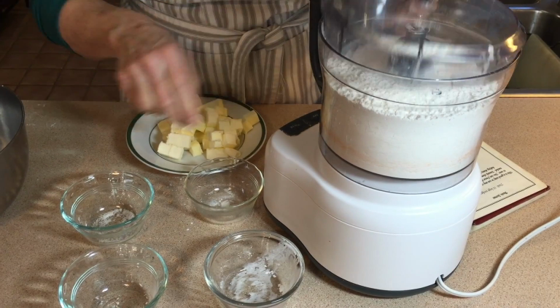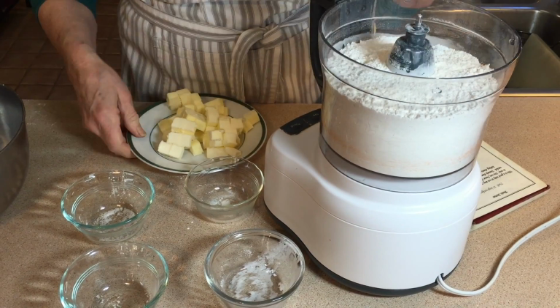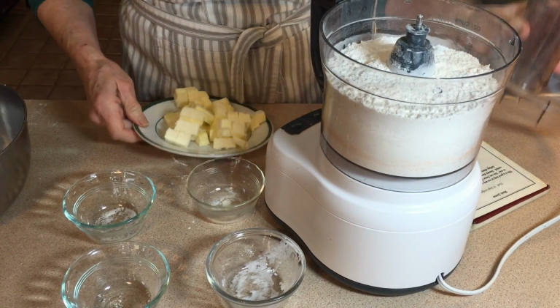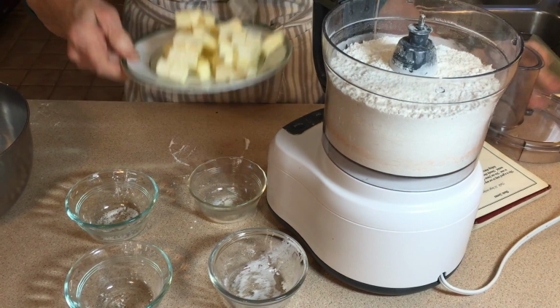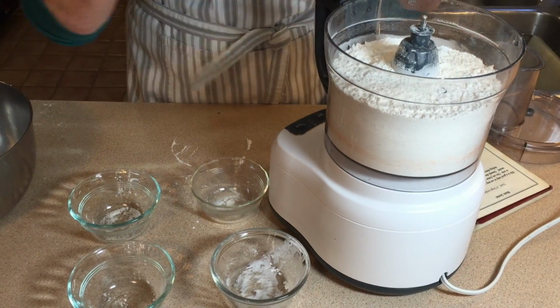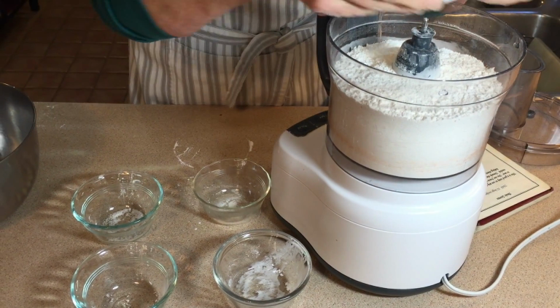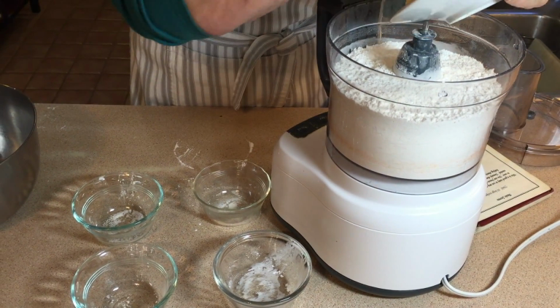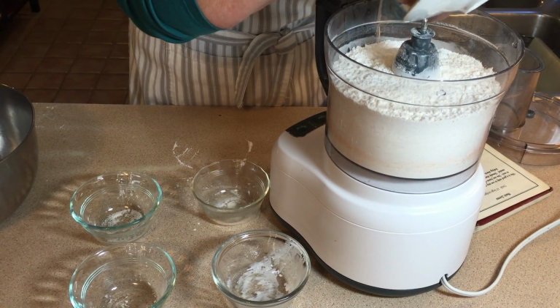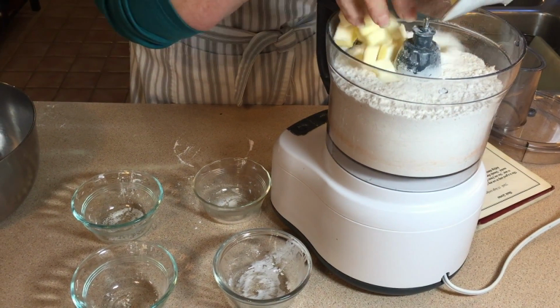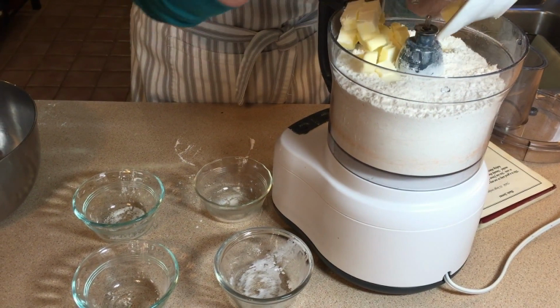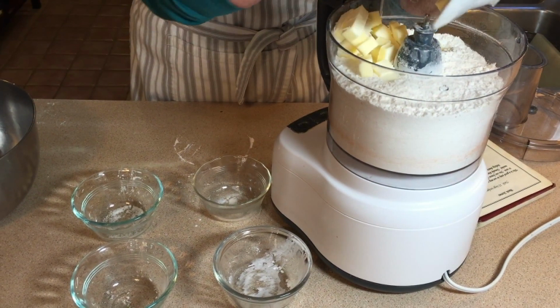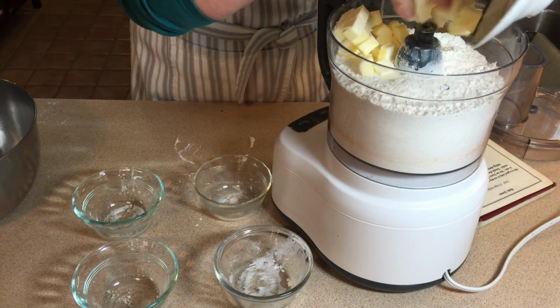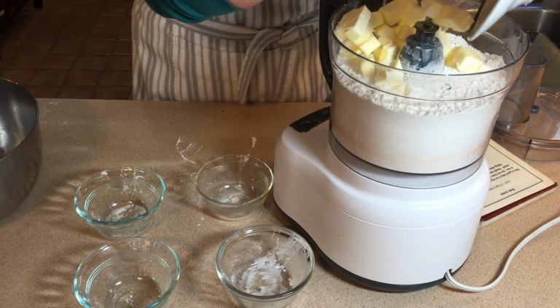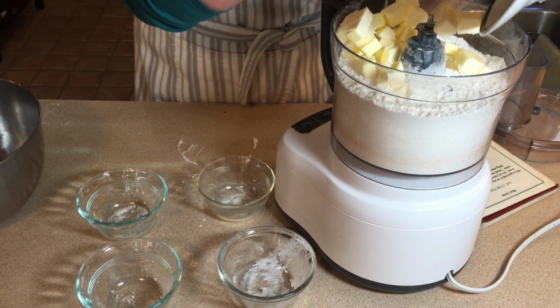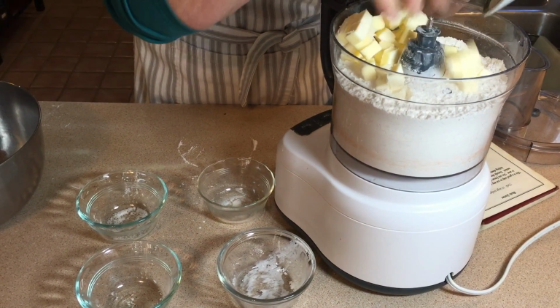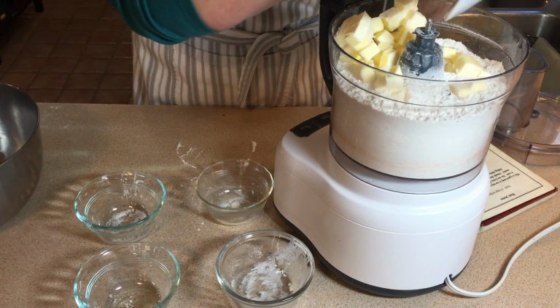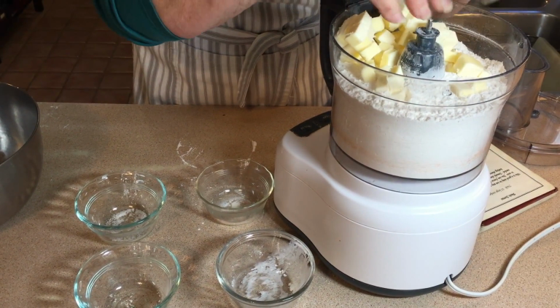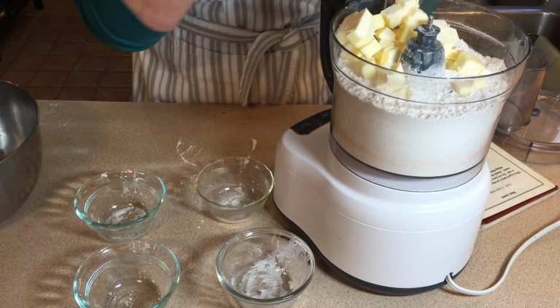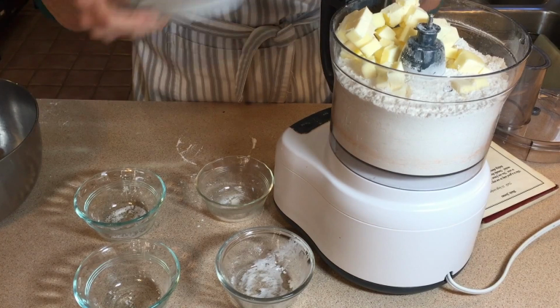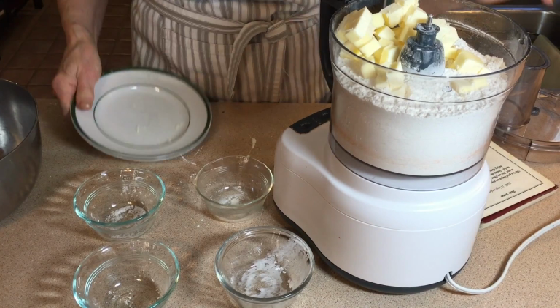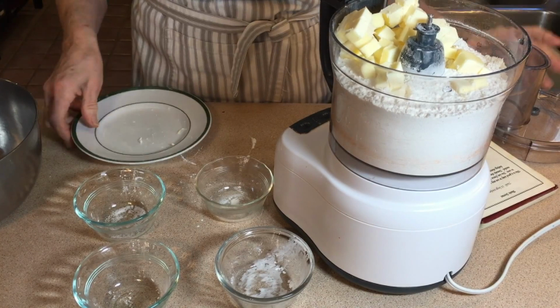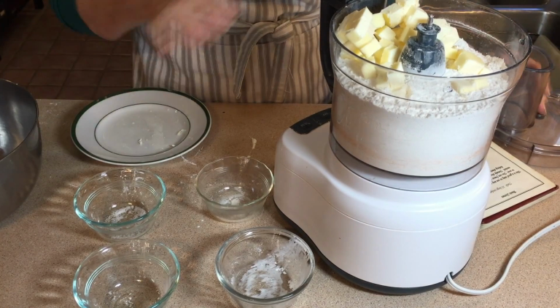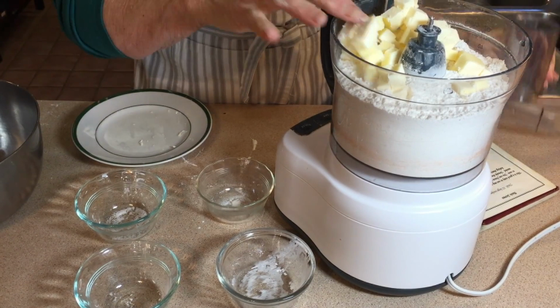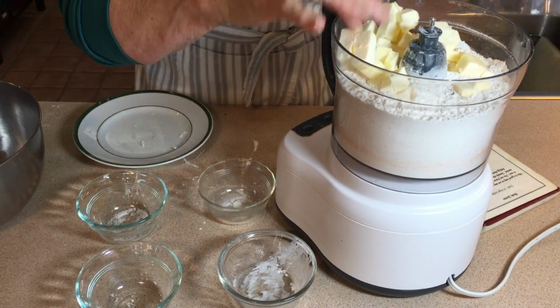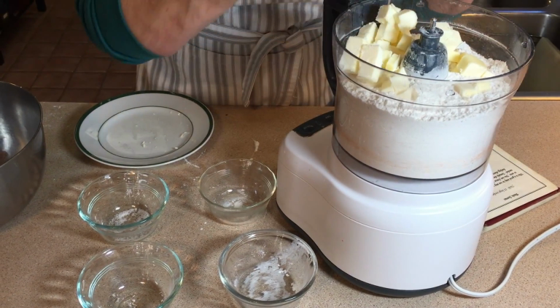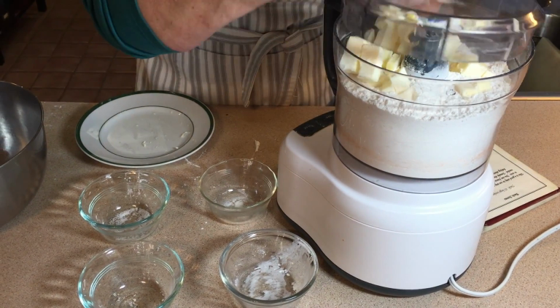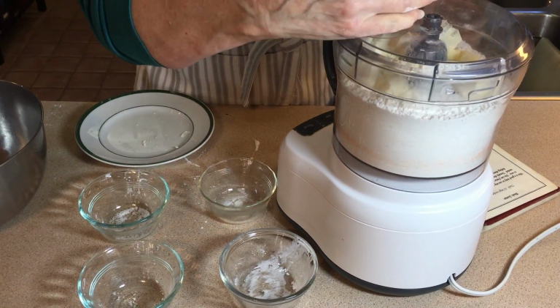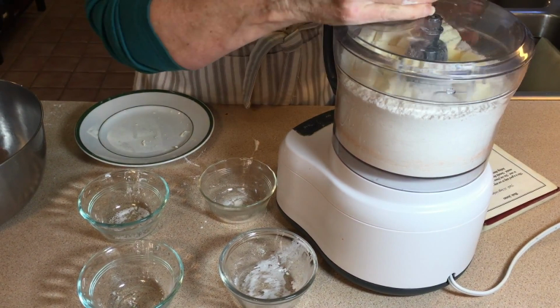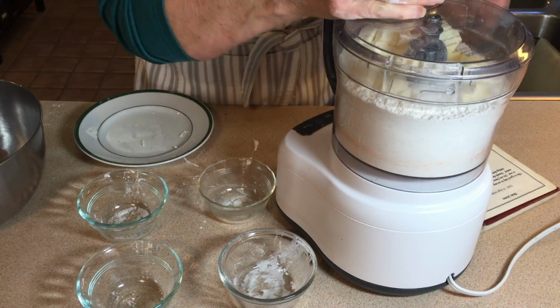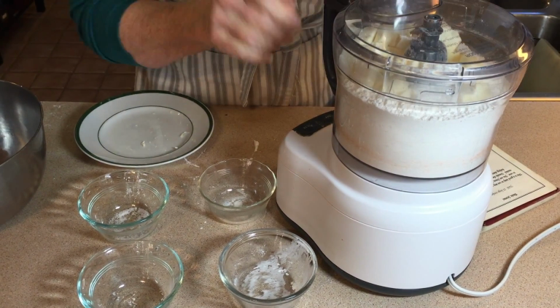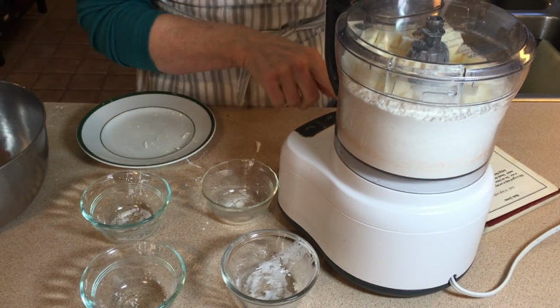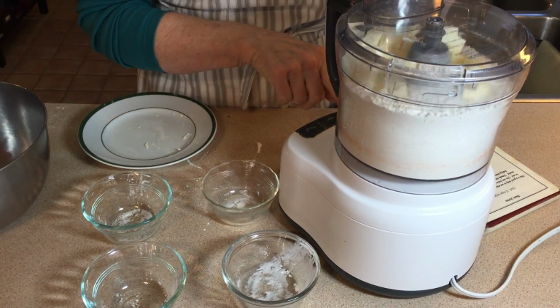I will put the top on it and let it run for a minute to mix up. Then I will add one and a half cups of butter, which I have cut up into little tiny squares to make it easier for the machine to break up.